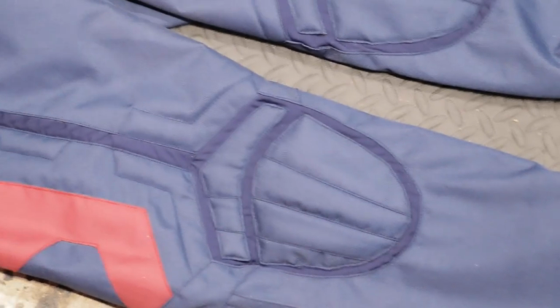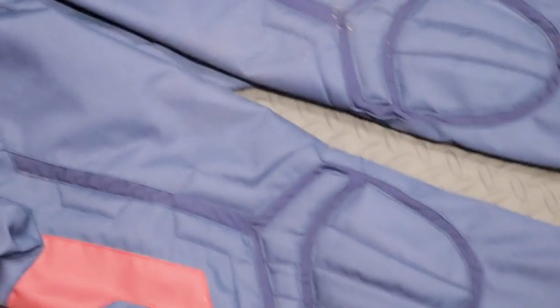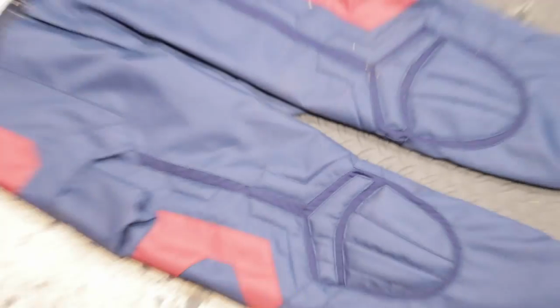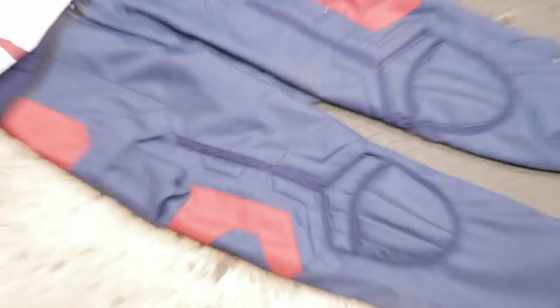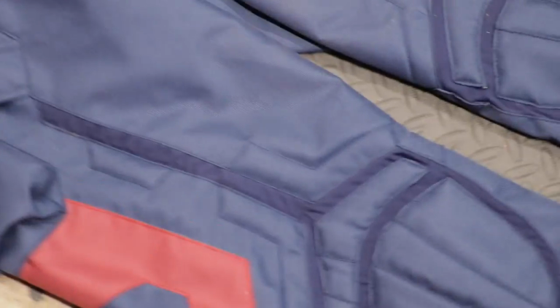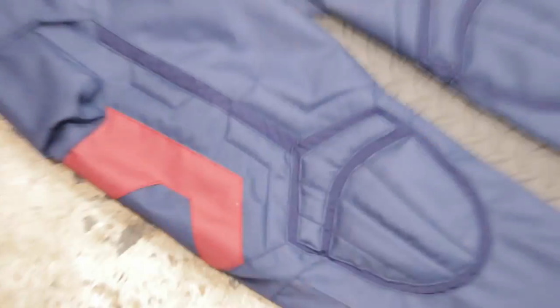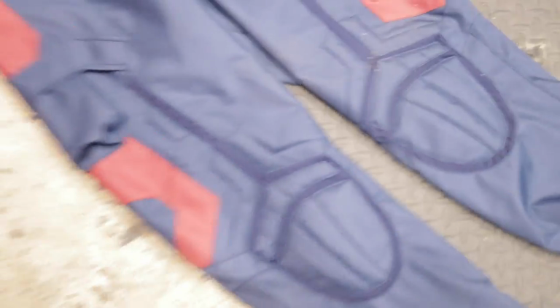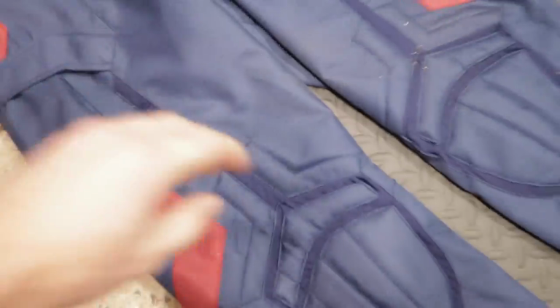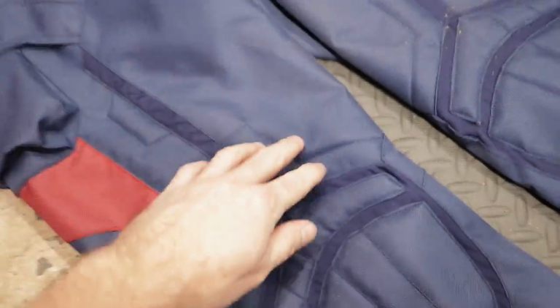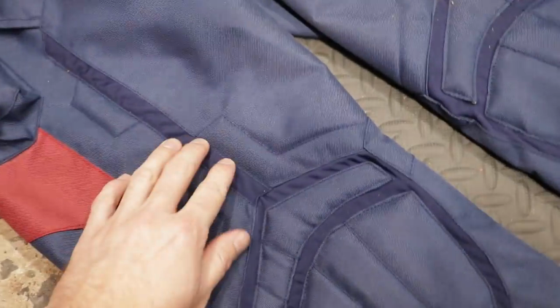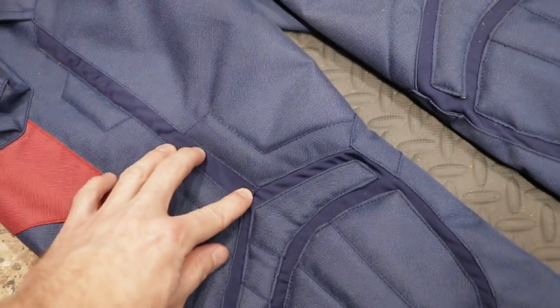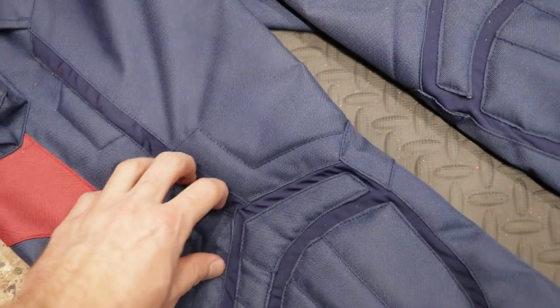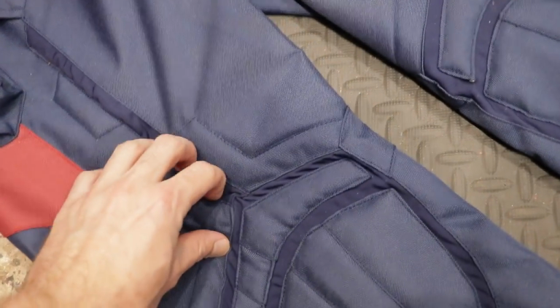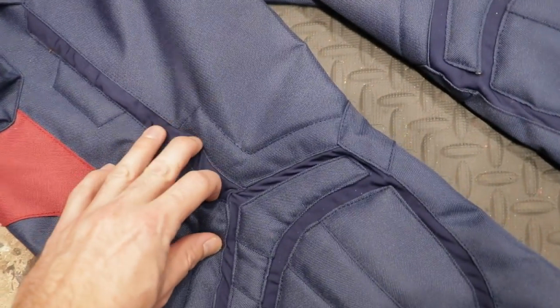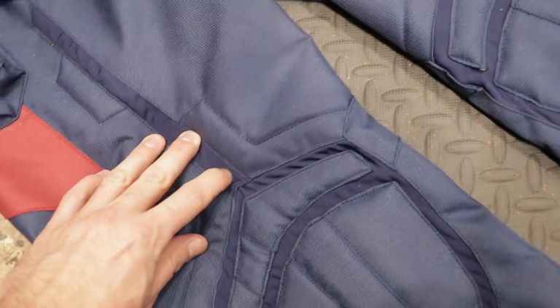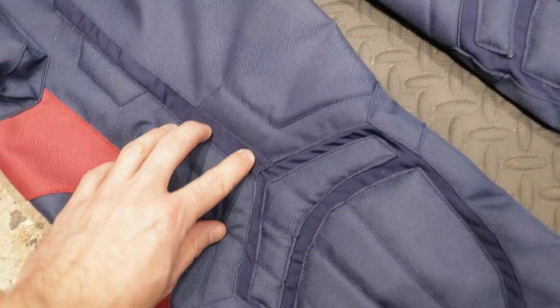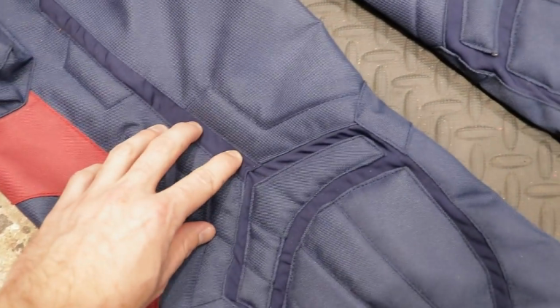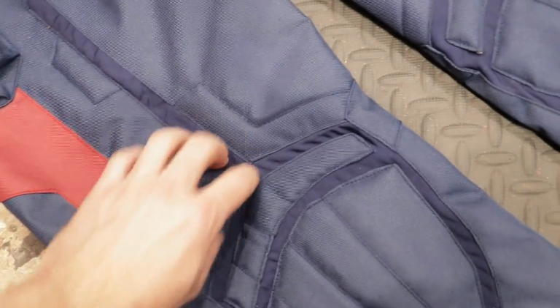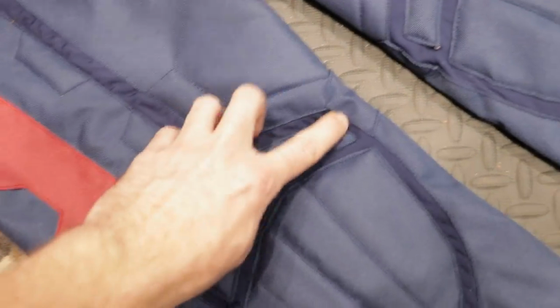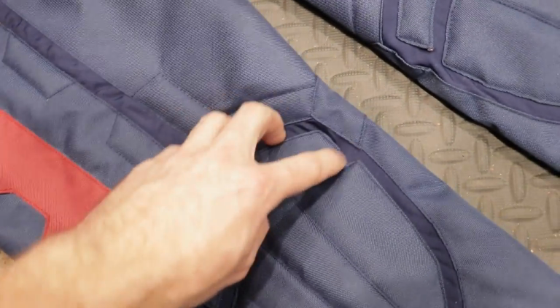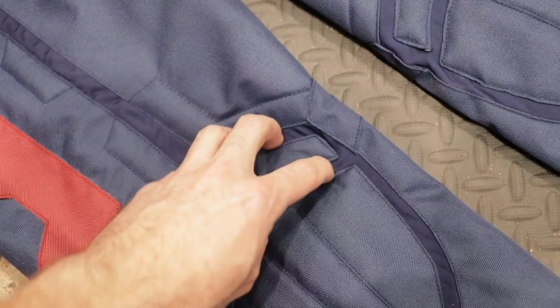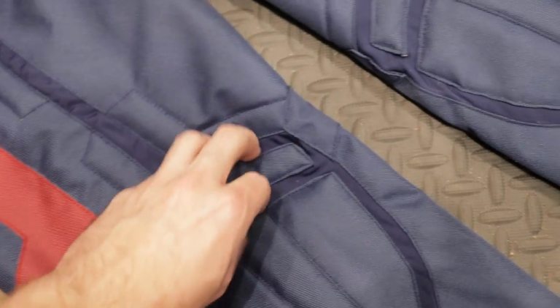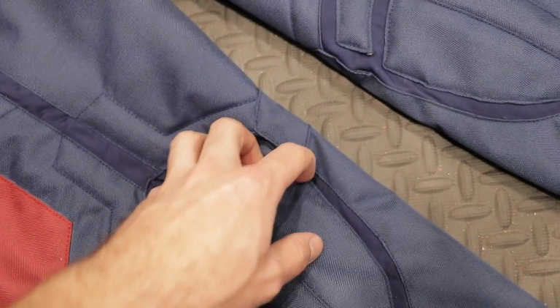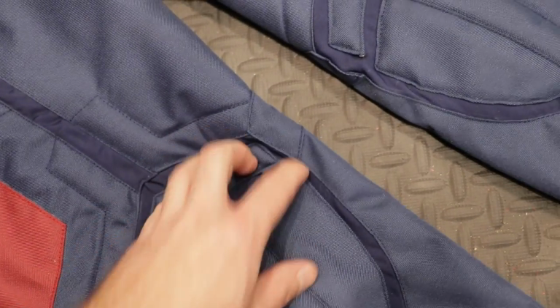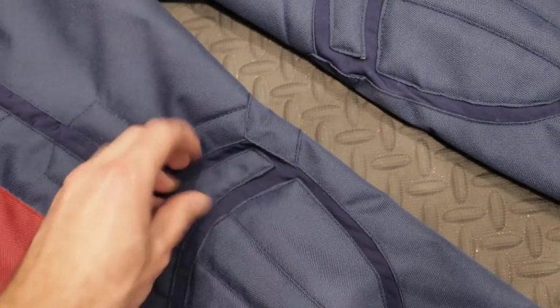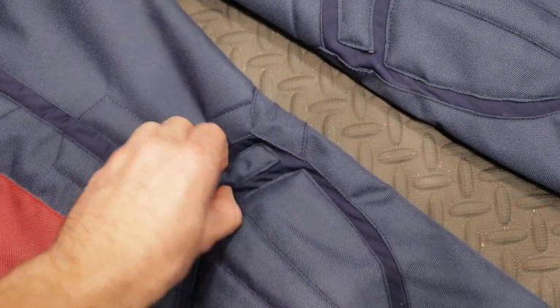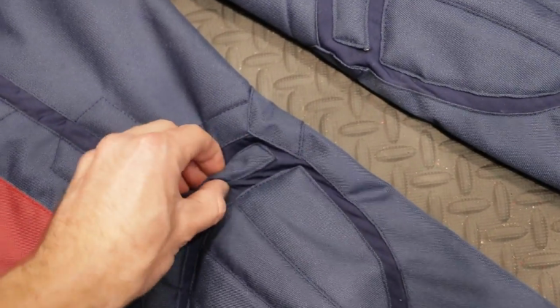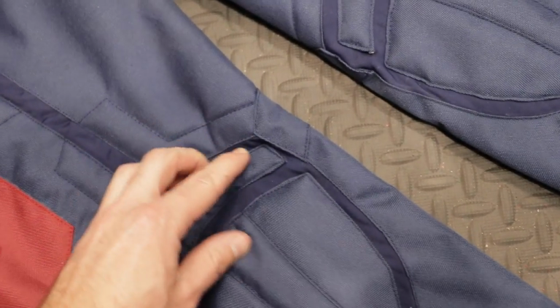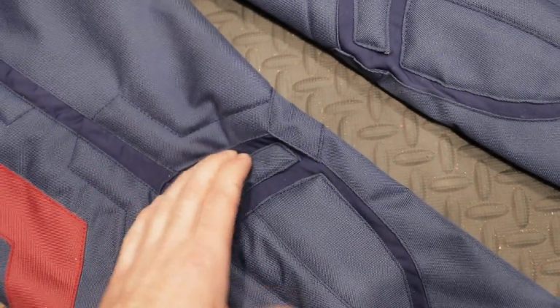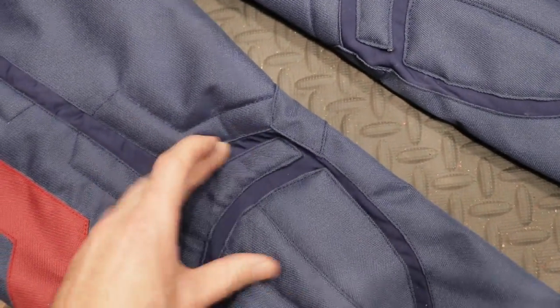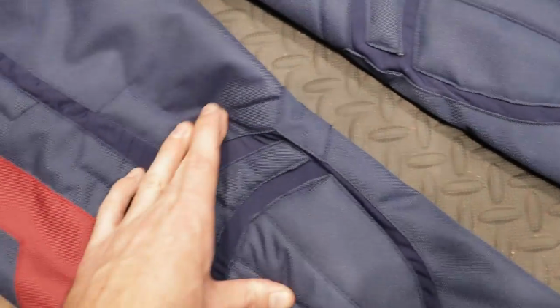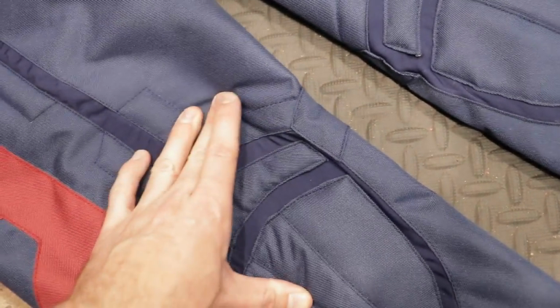The Cordura is fantastic and it's placed on top of a stretchy — I'd say Lycra — layer, so it's sort of separated, kind of like the Dark Knight suit. So there is flexibility there.